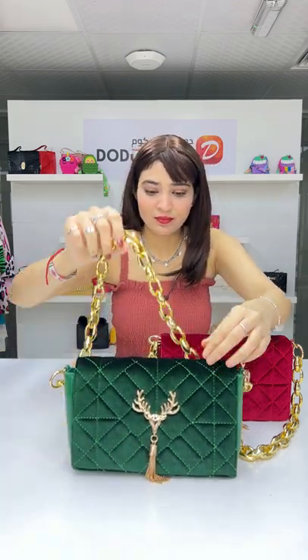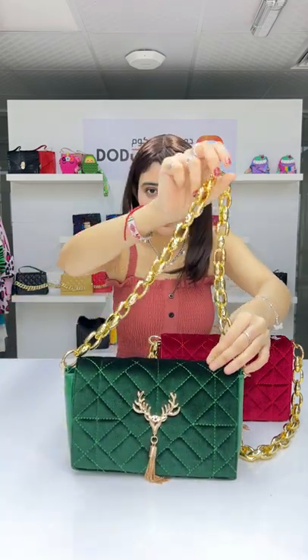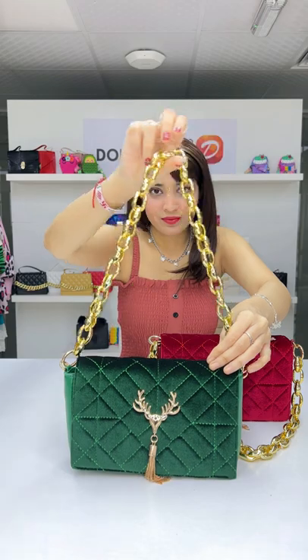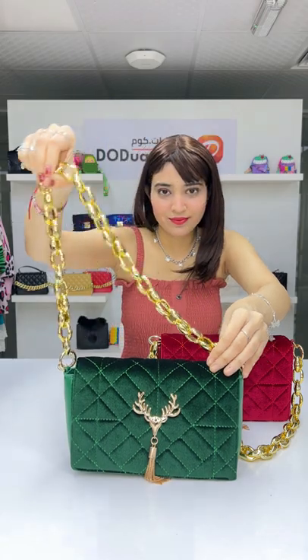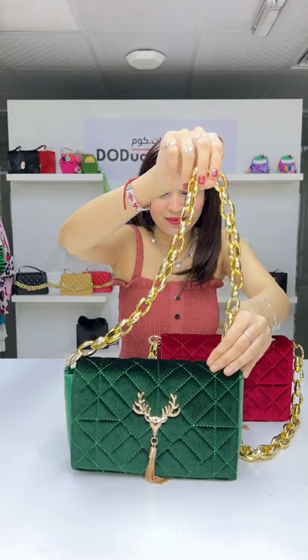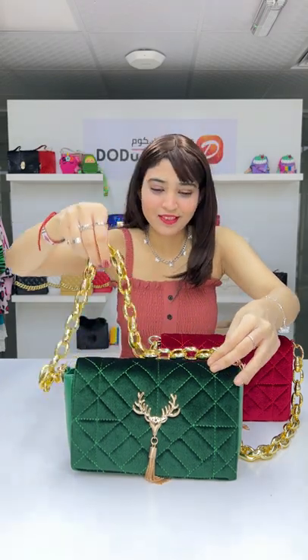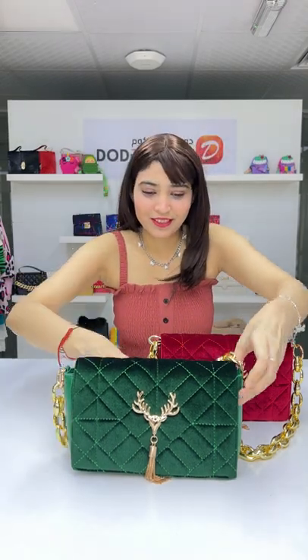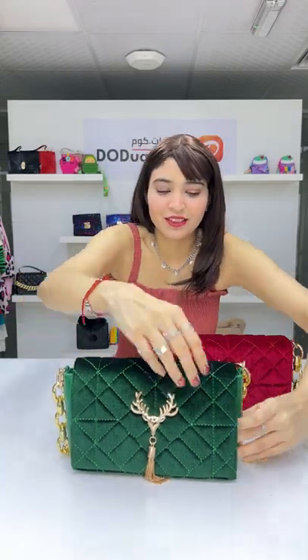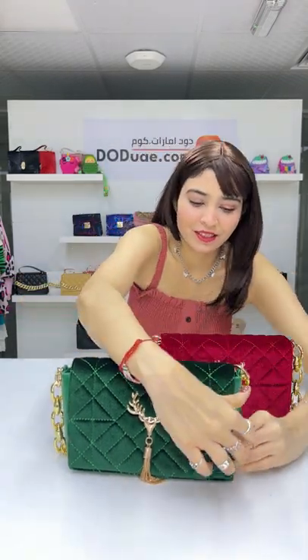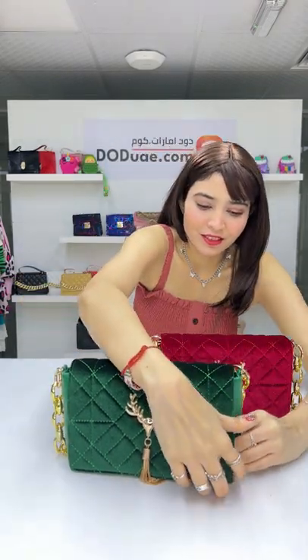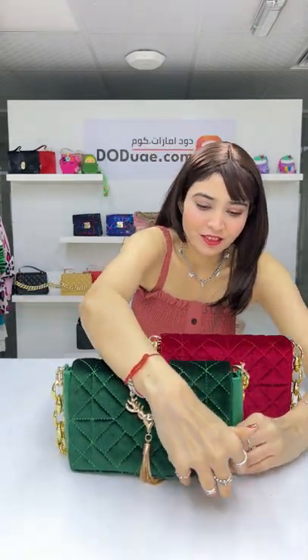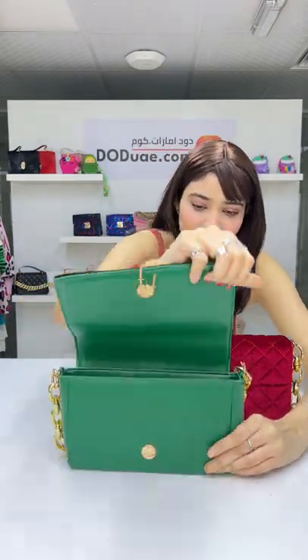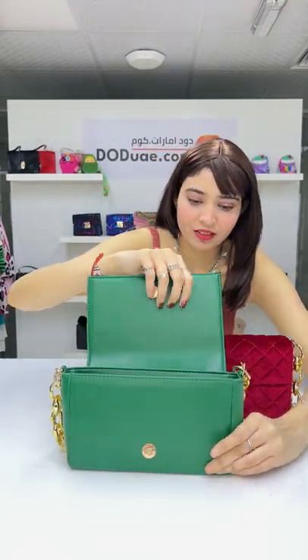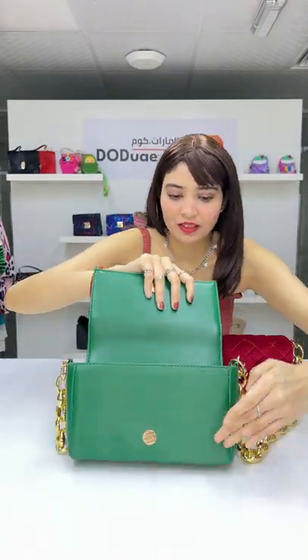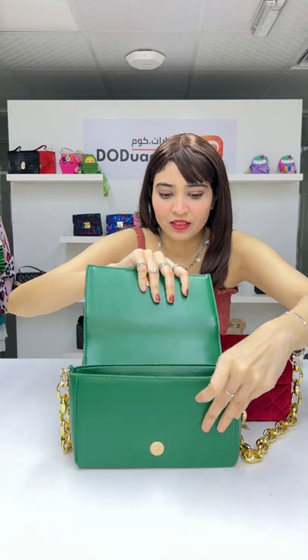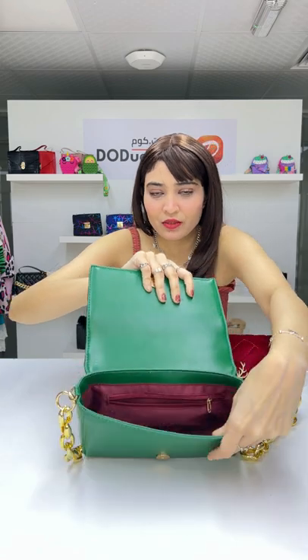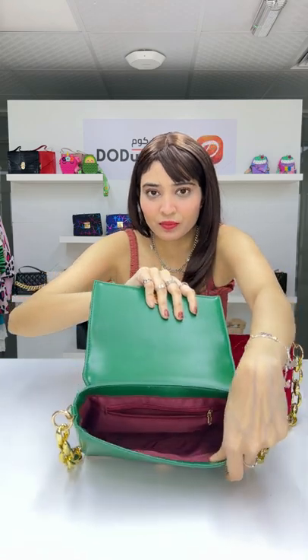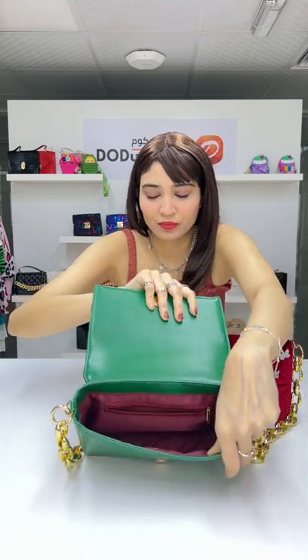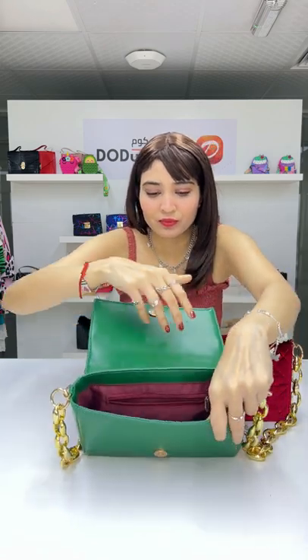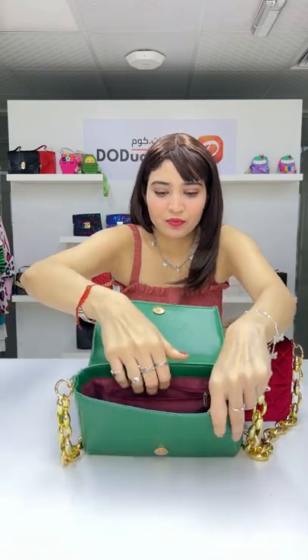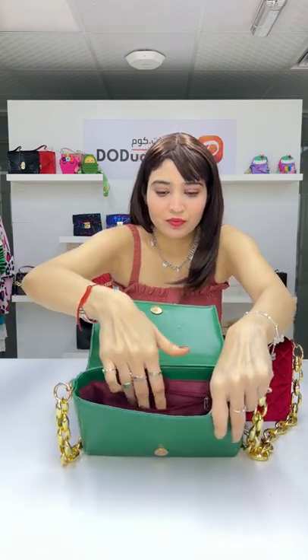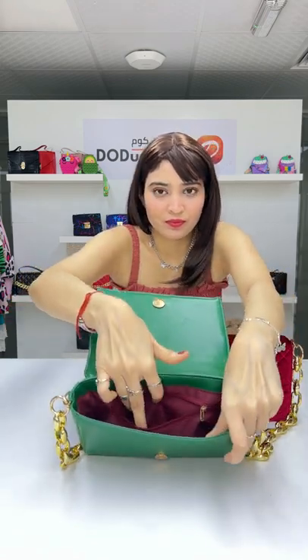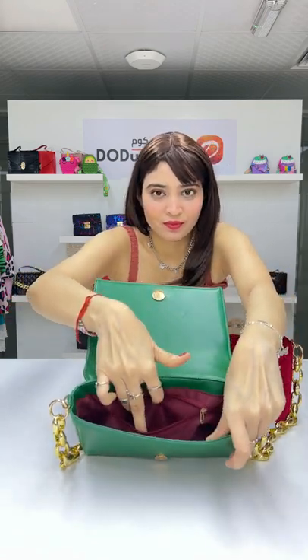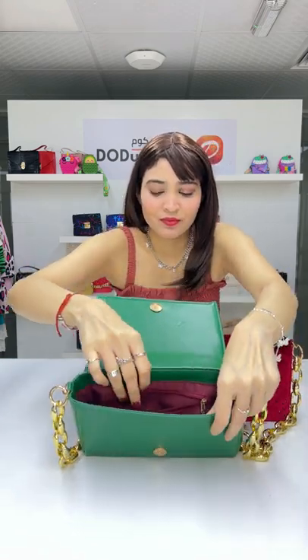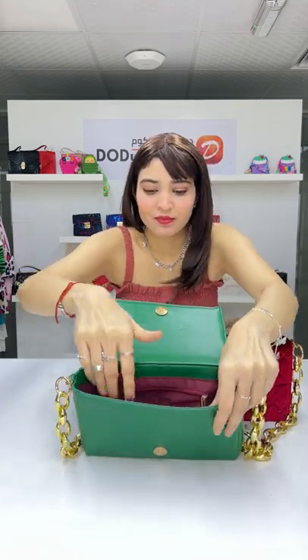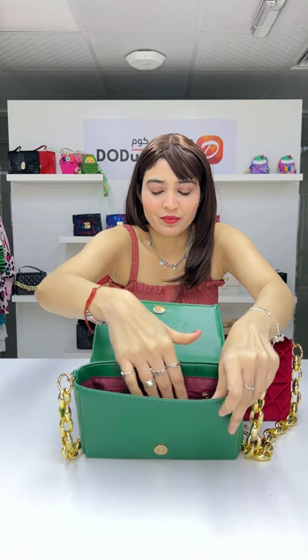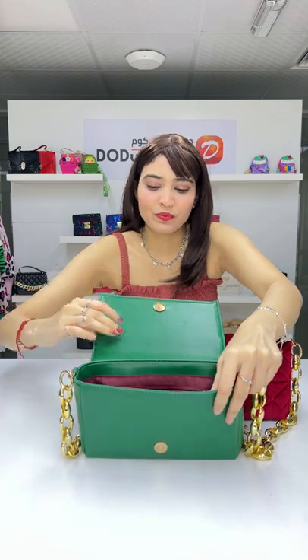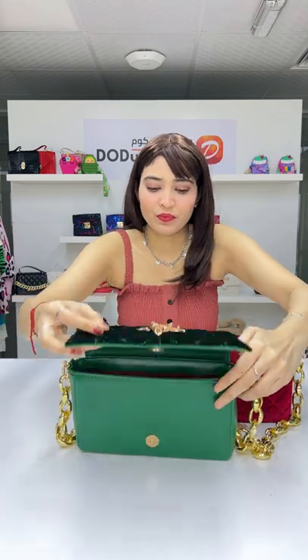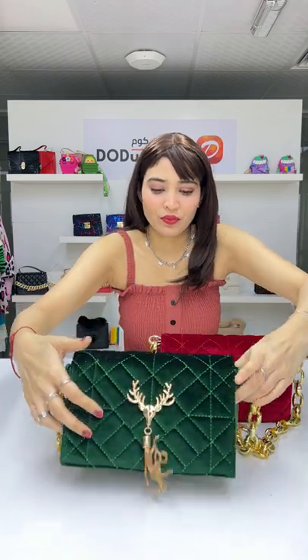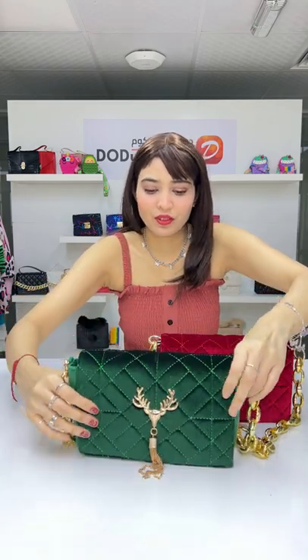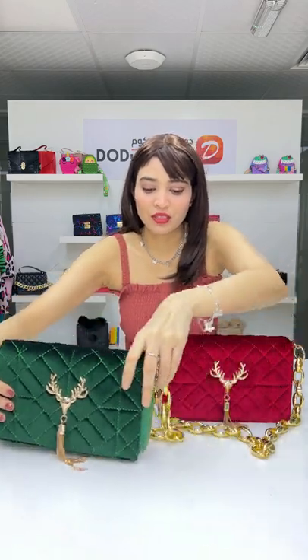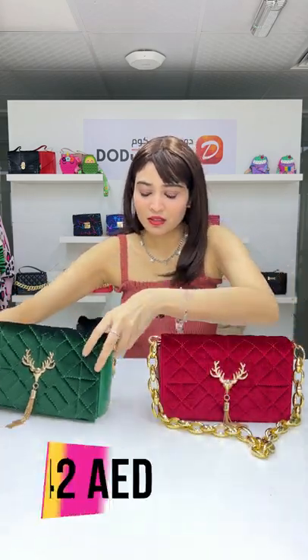It comes with a thick and detachable strap. It also has extra space inside. This bag is only for 42 dirhams.